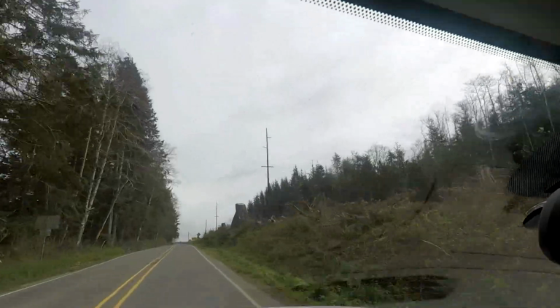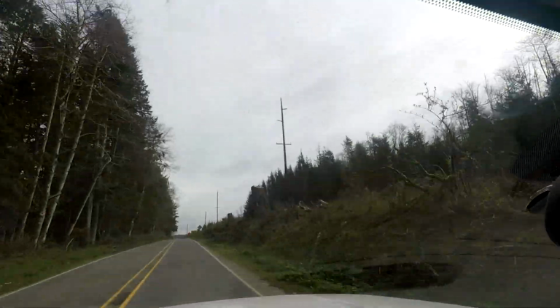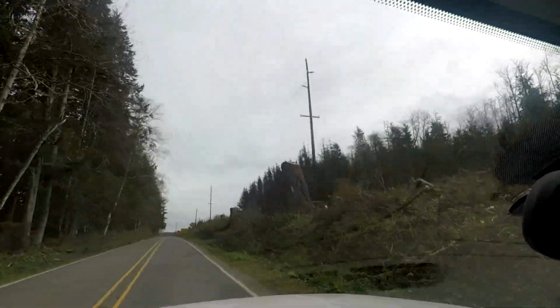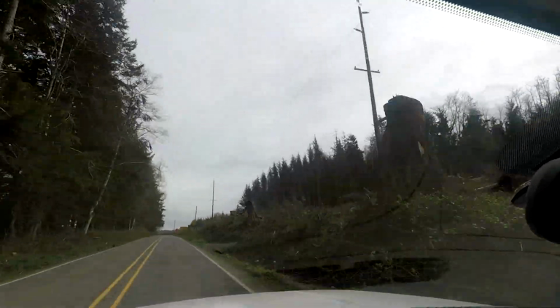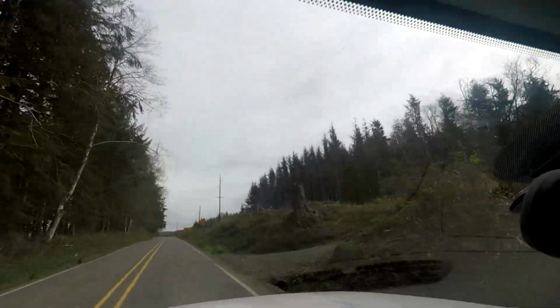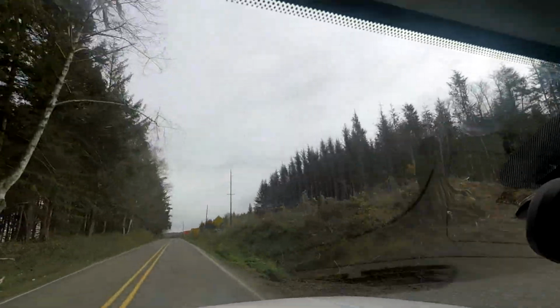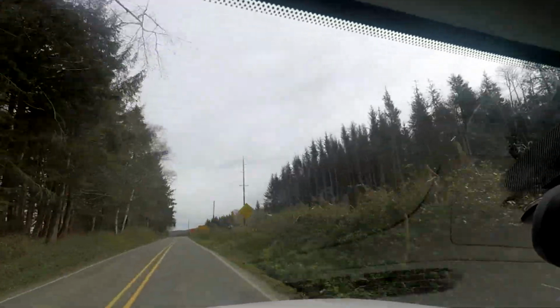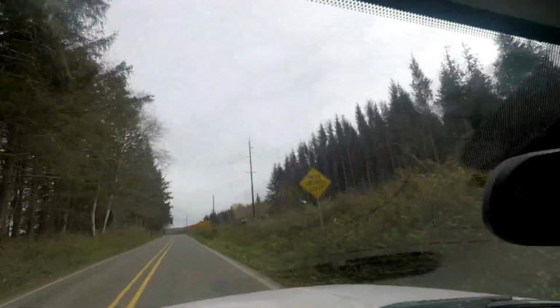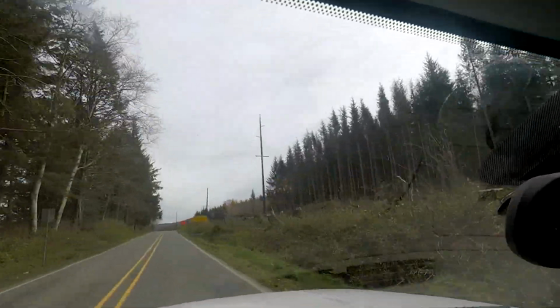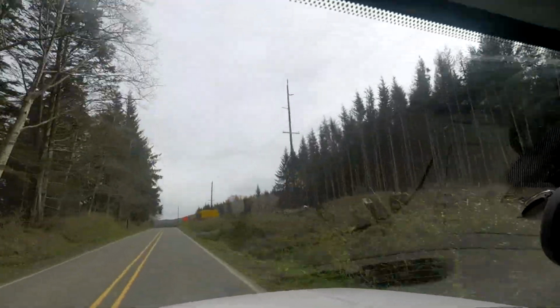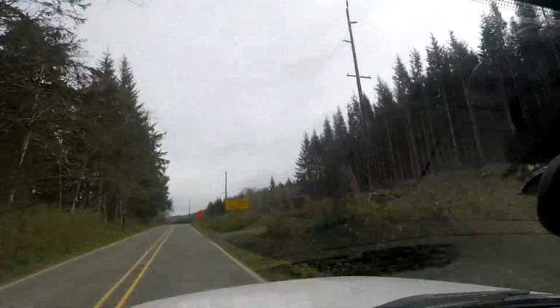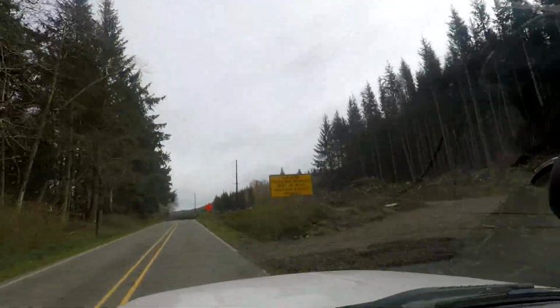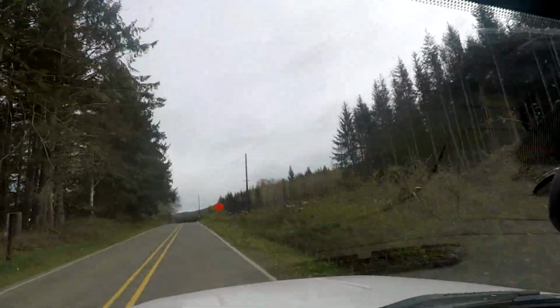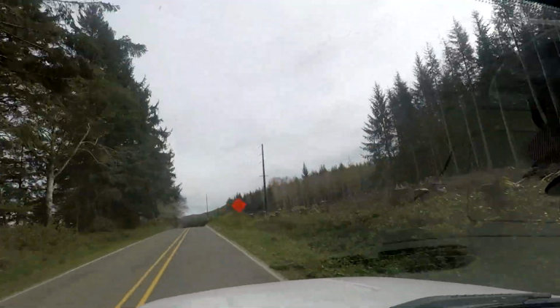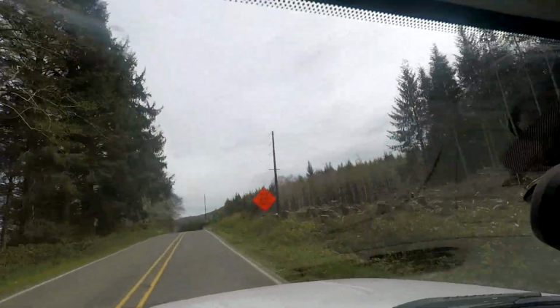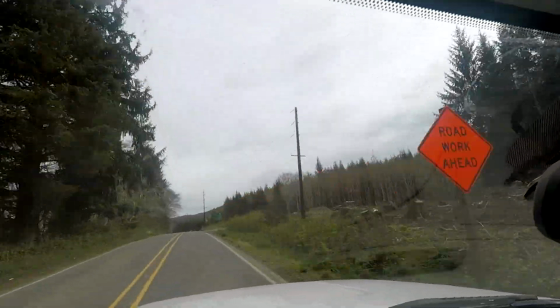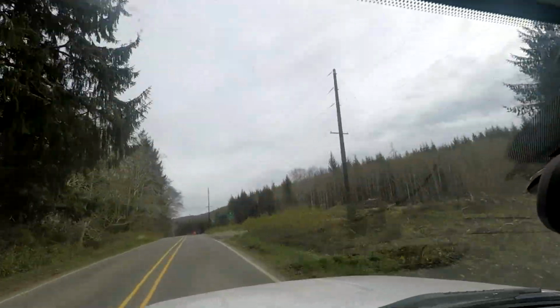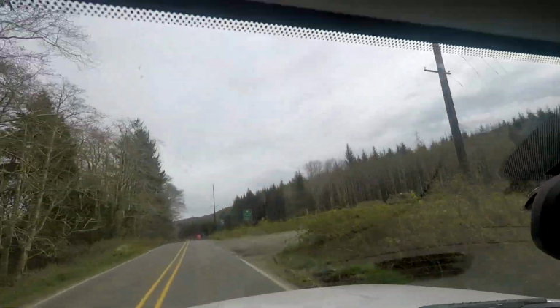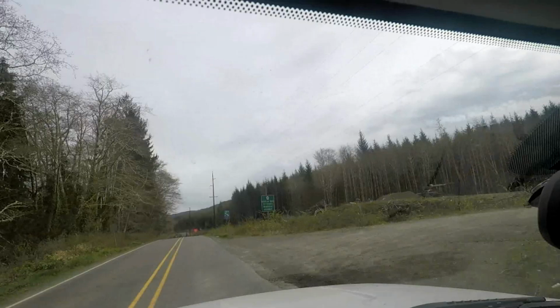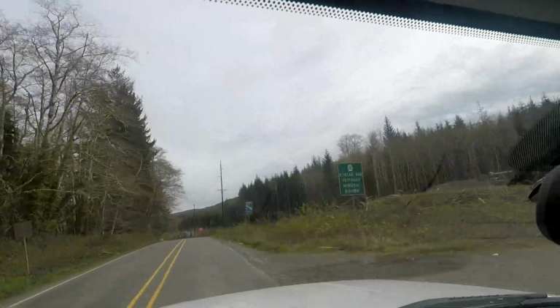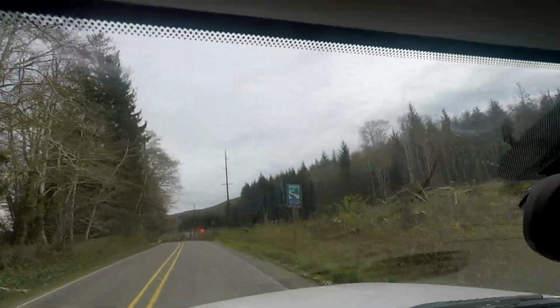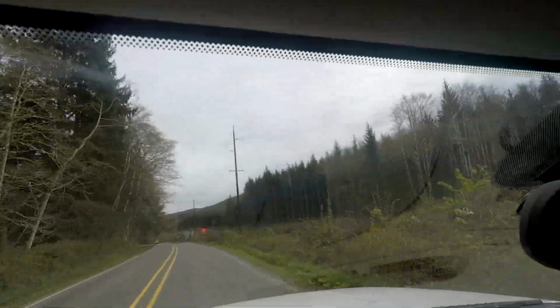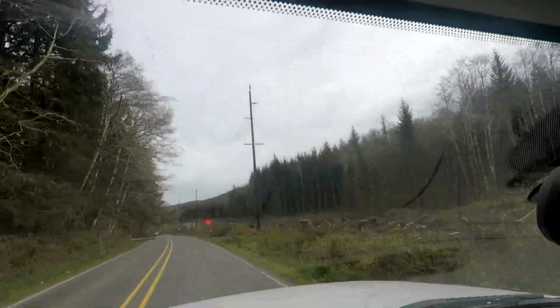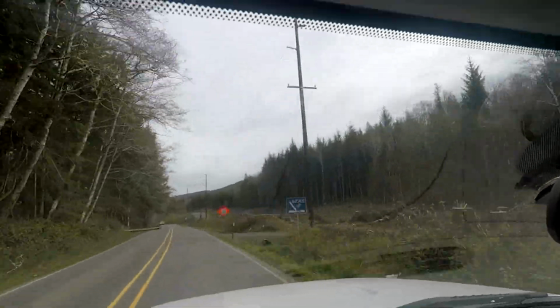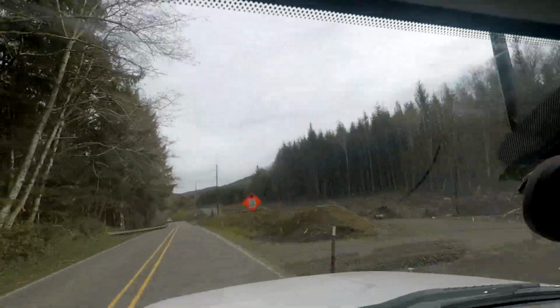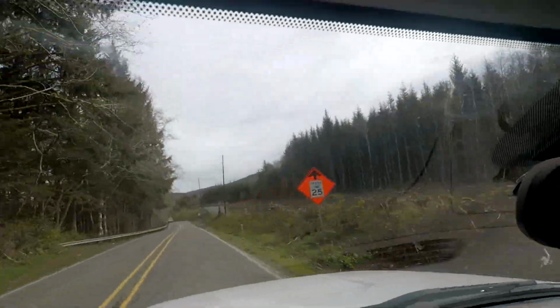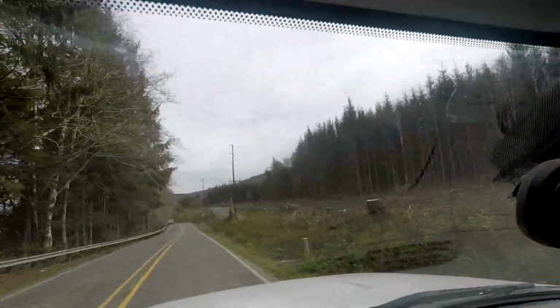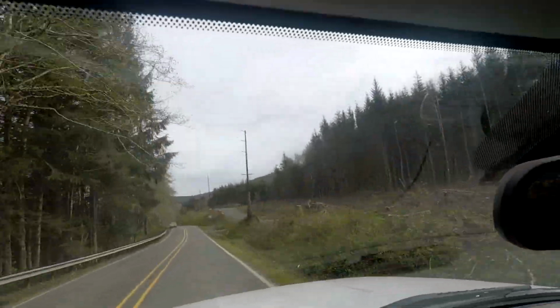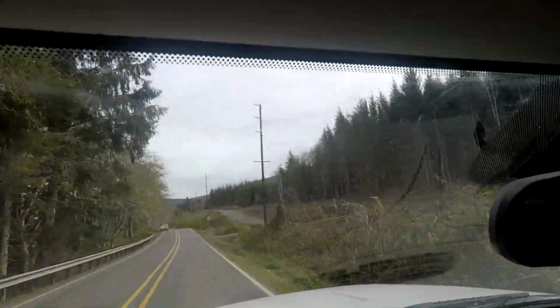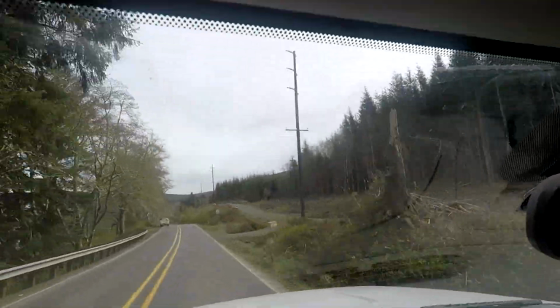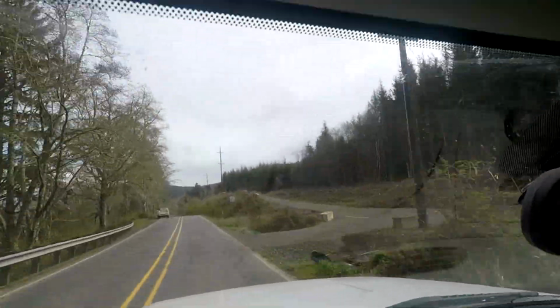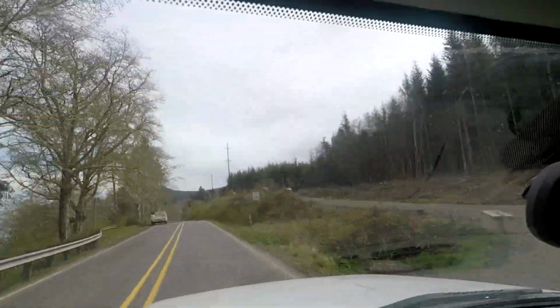With all of the new poles installed in the ground and new conductors strung through them, the line now stands ready to be energized with 69,000 volts of electrical energy.